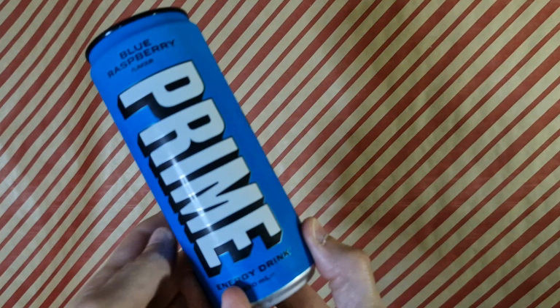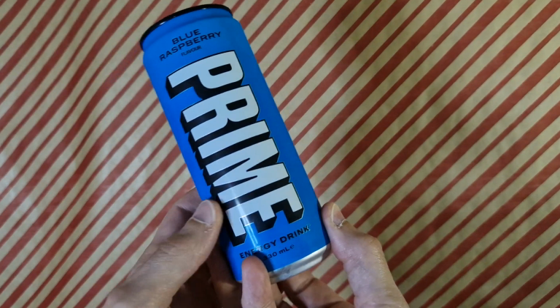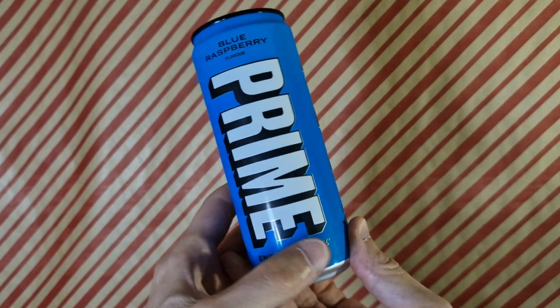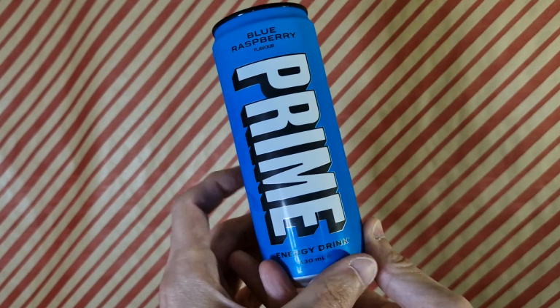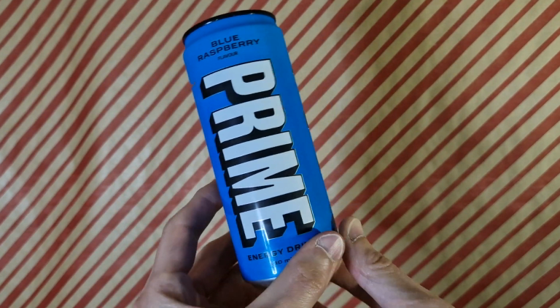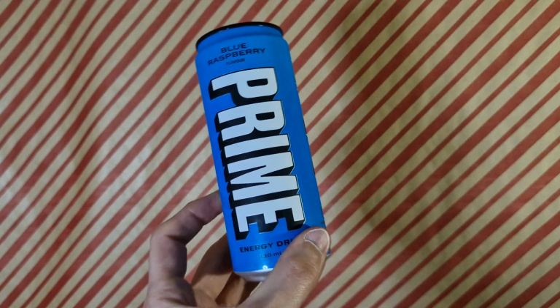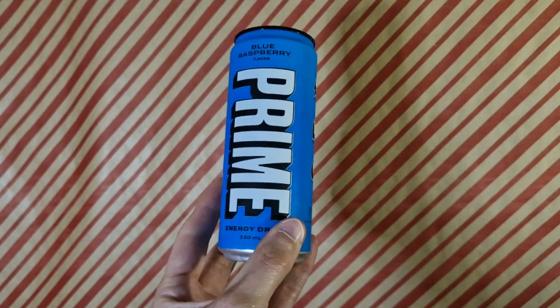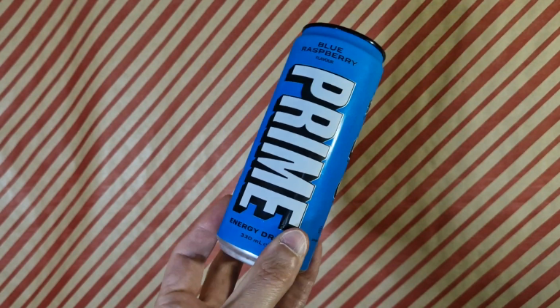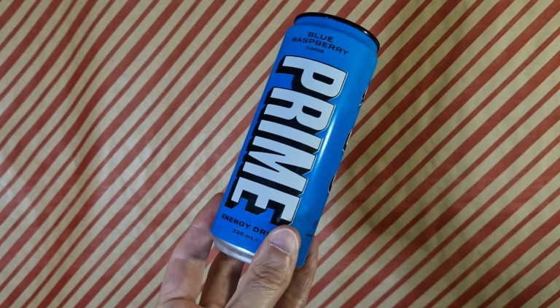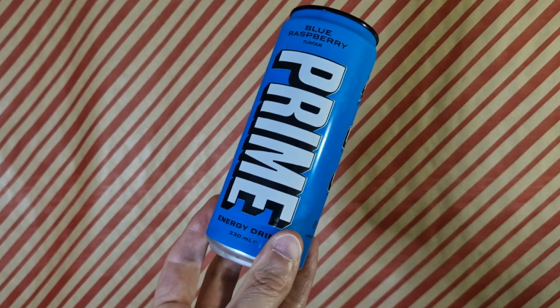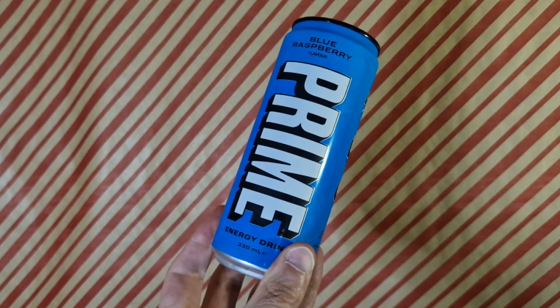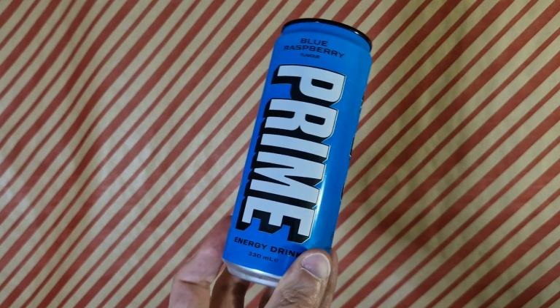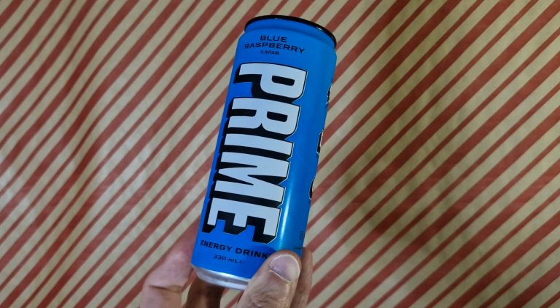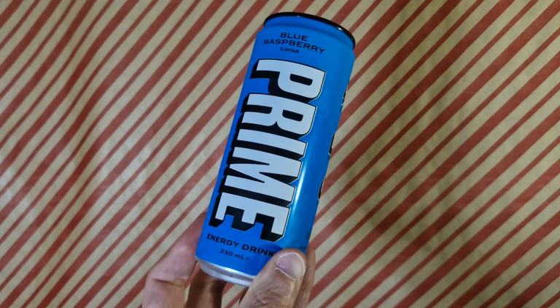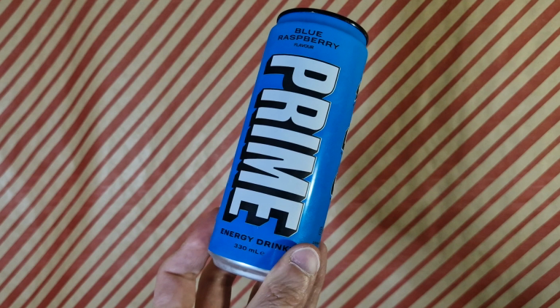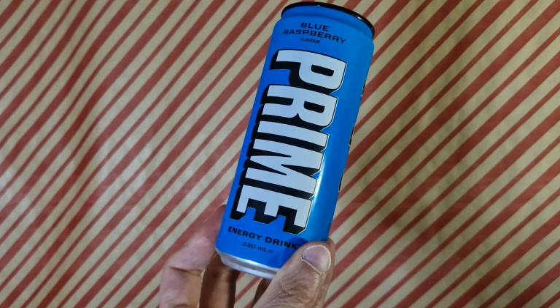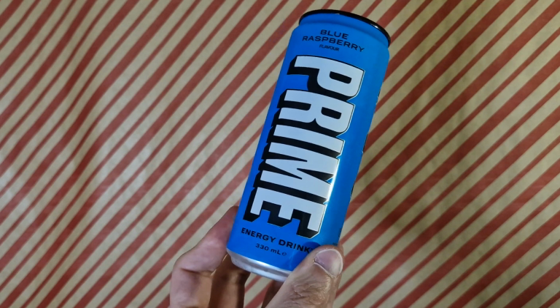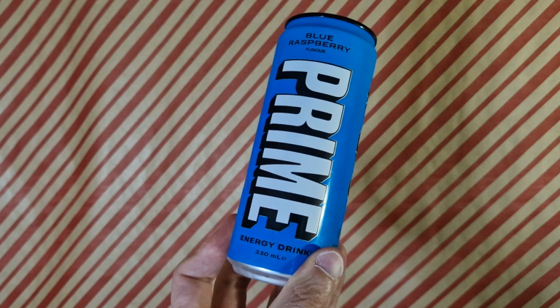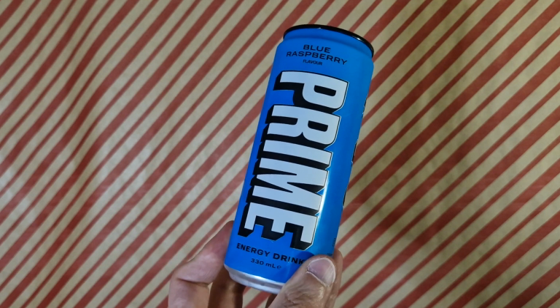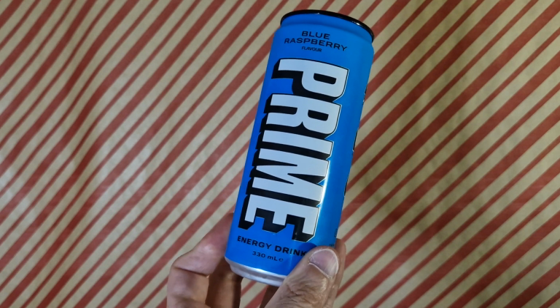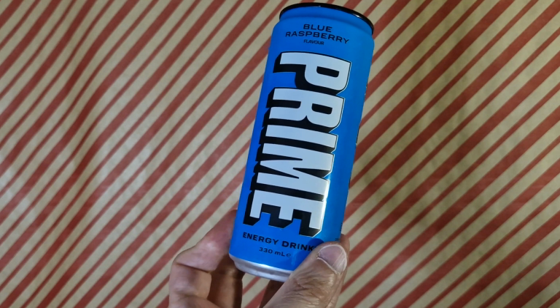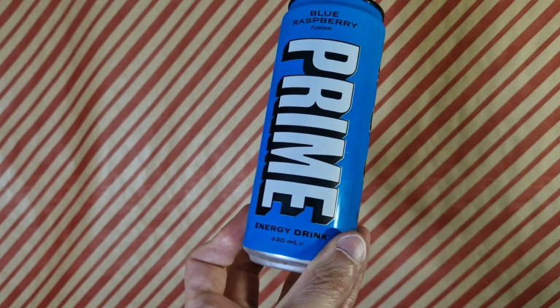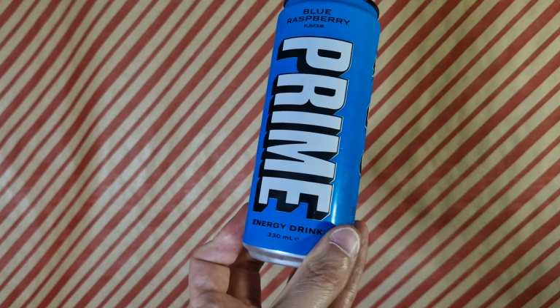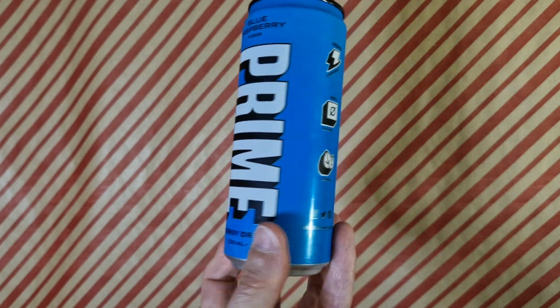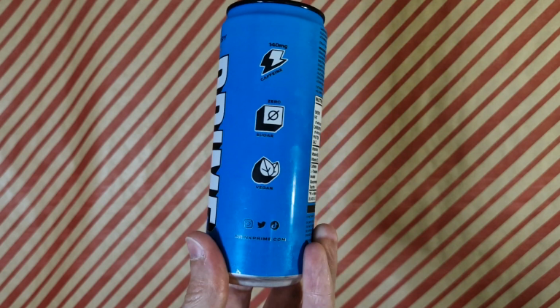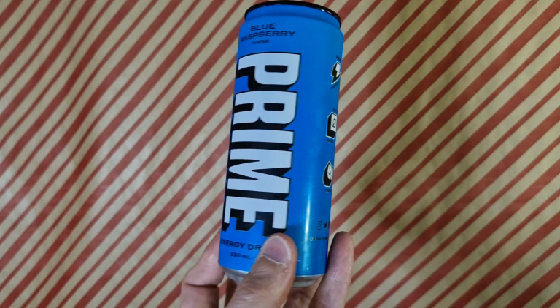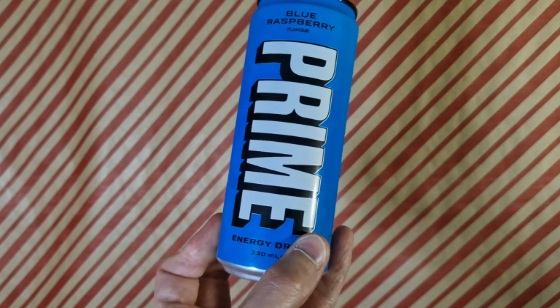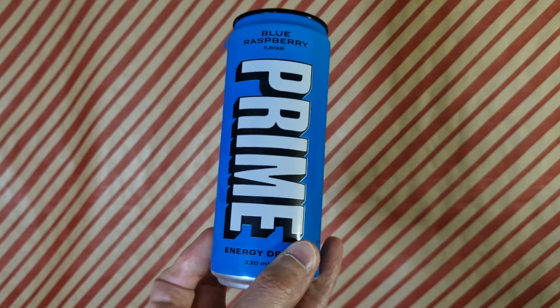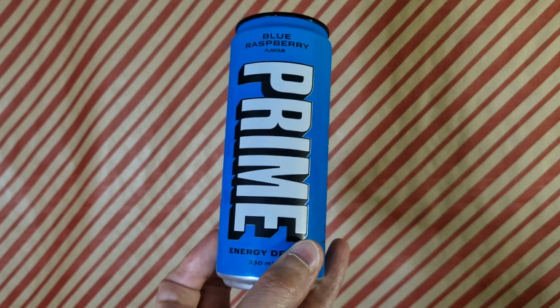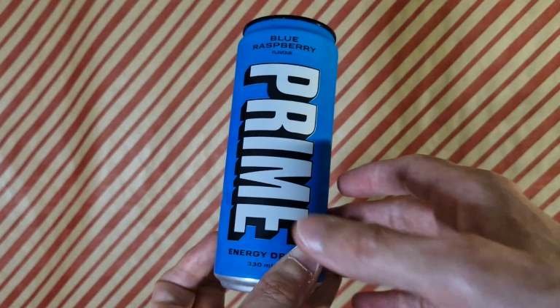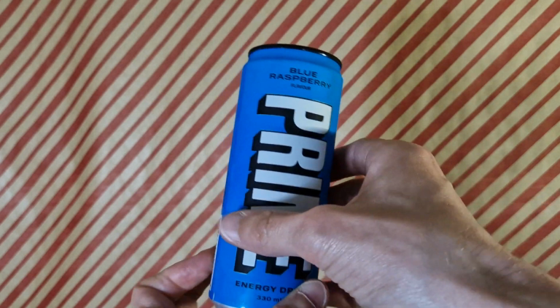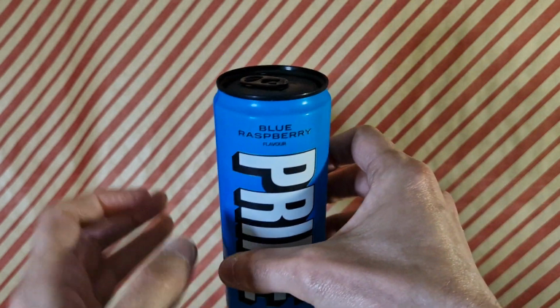Well, I never thought I'd get to this one, at least at a reasonable price. This is Prime Blue Raspberry Flavour Energy Drink. Shall we crack it open? I think we shall.